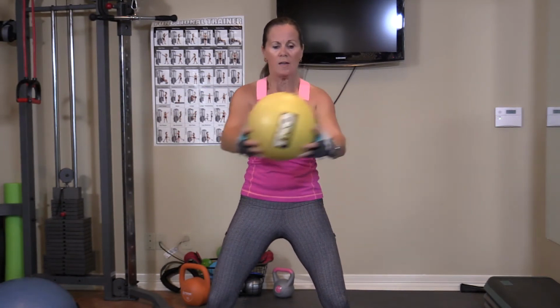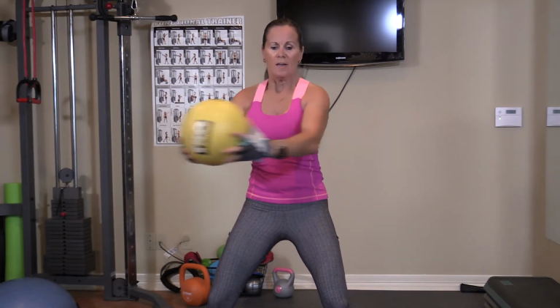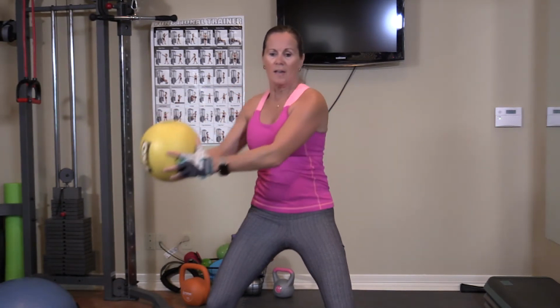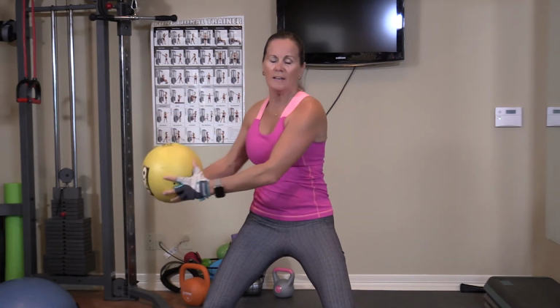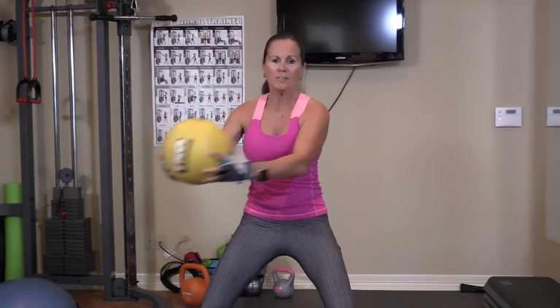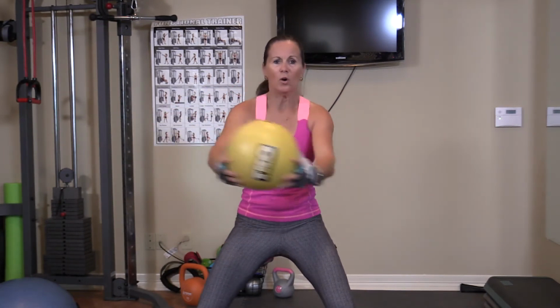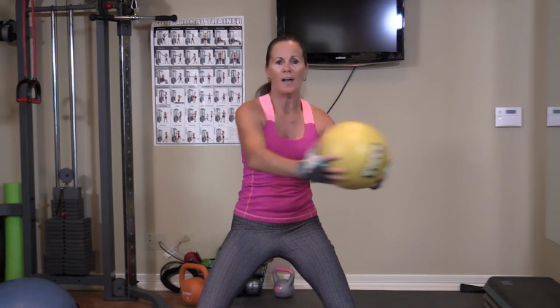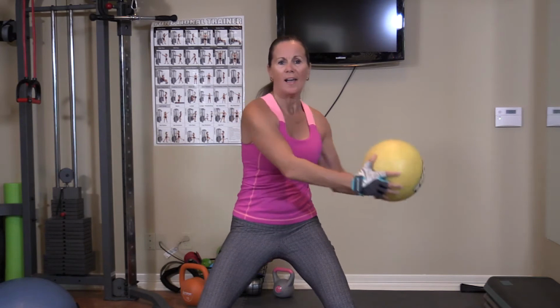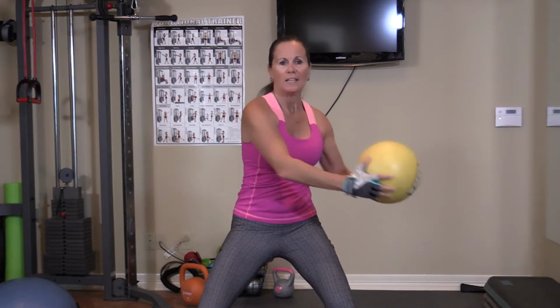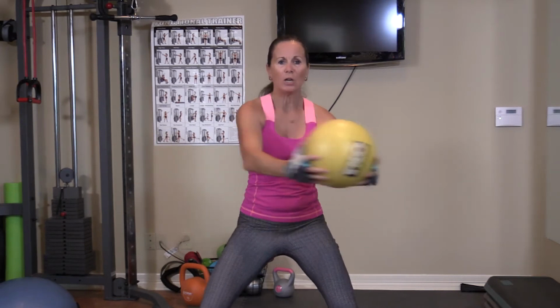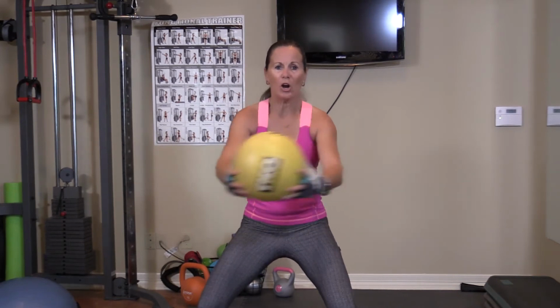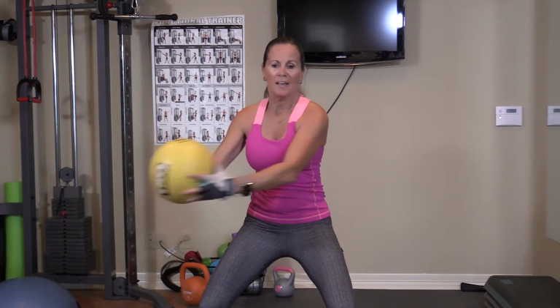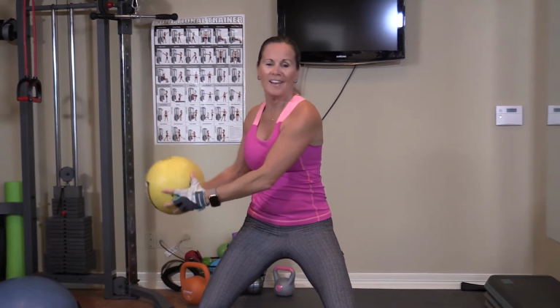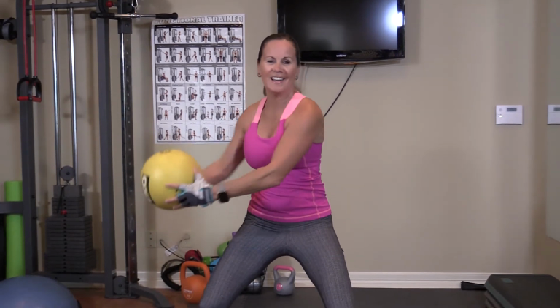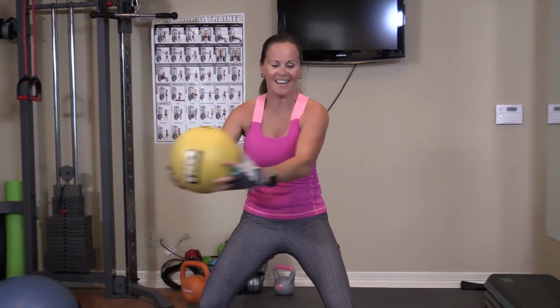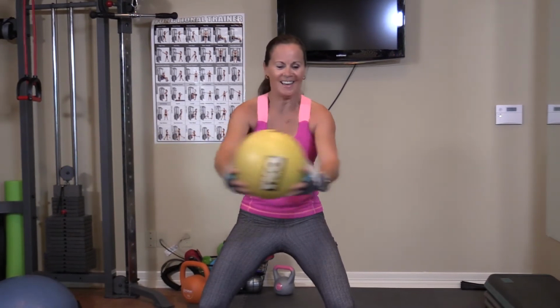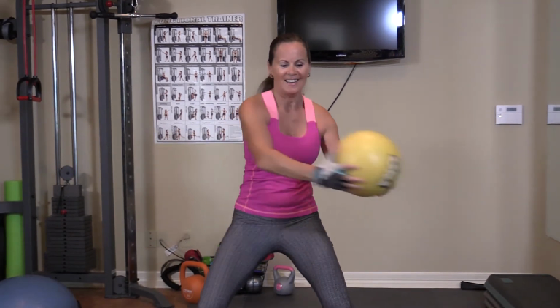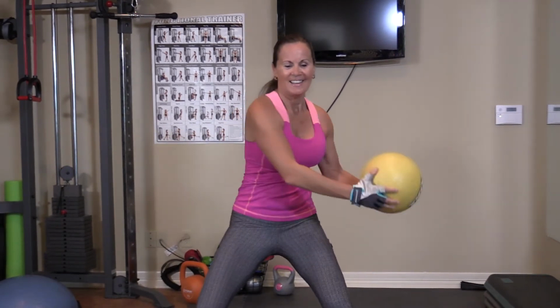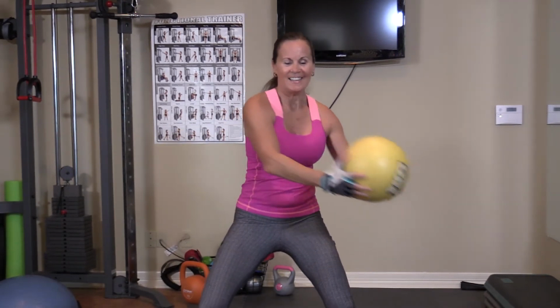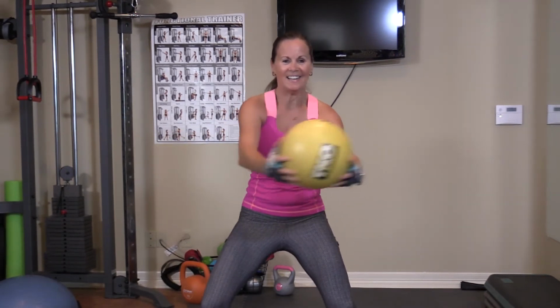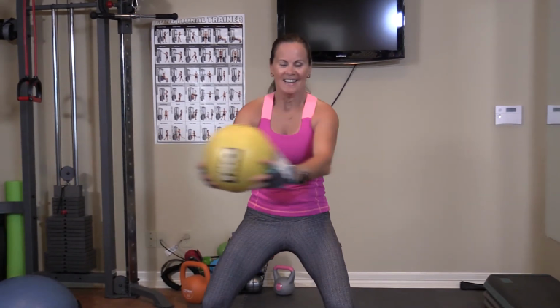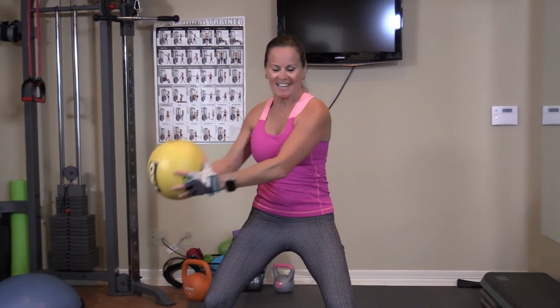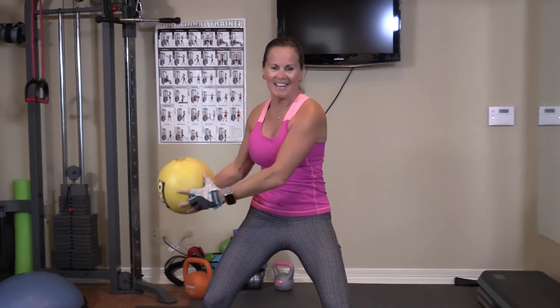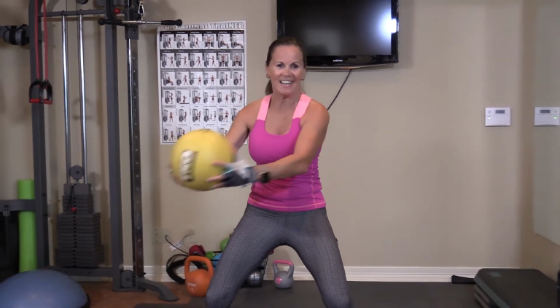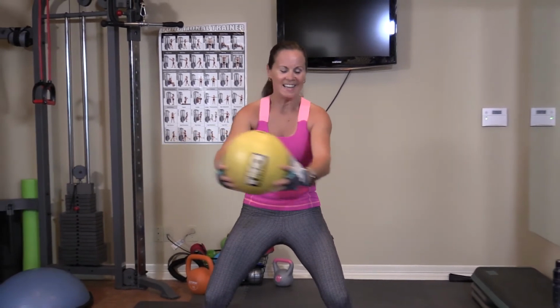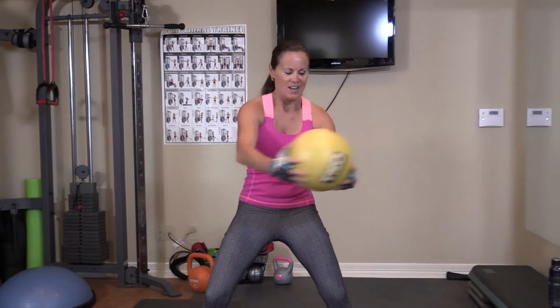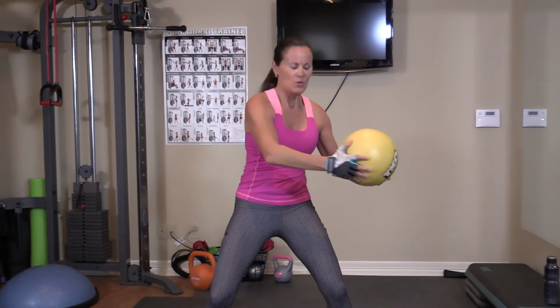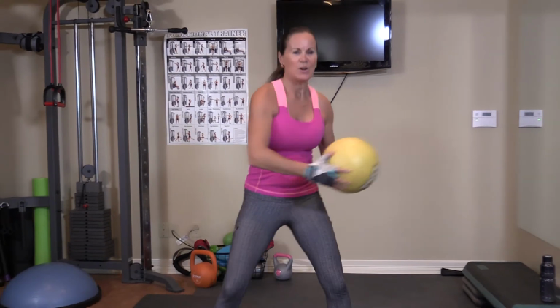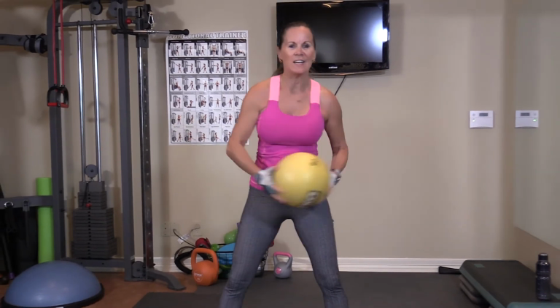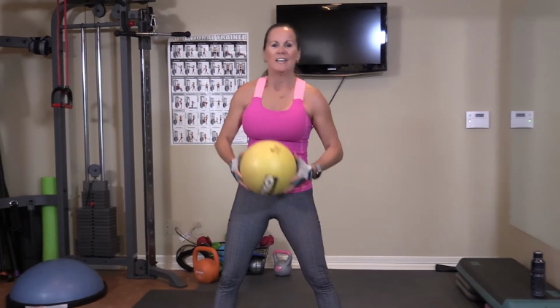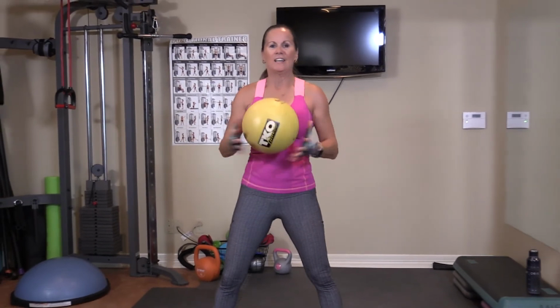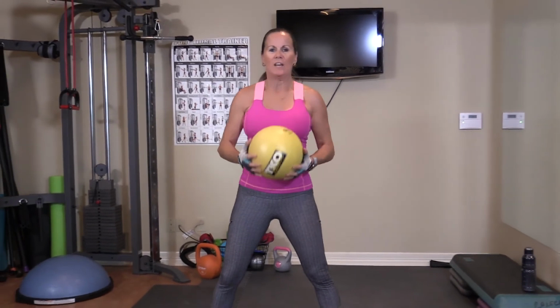Nice and low, lower and lower — nine, and ten.